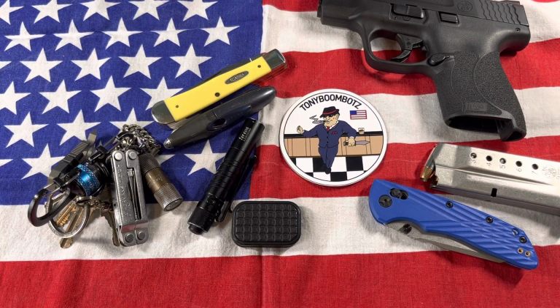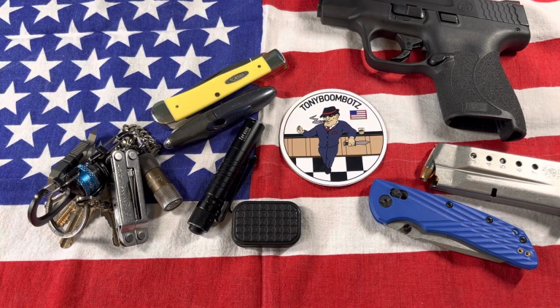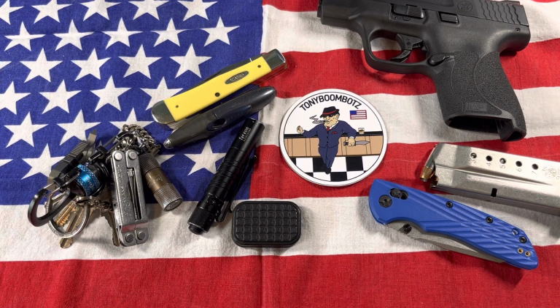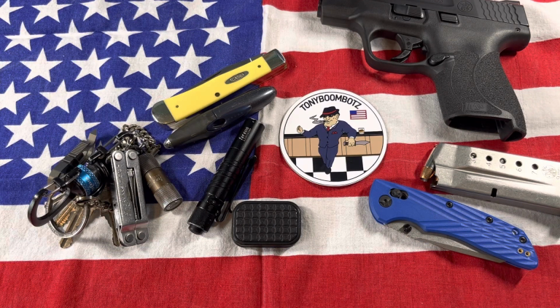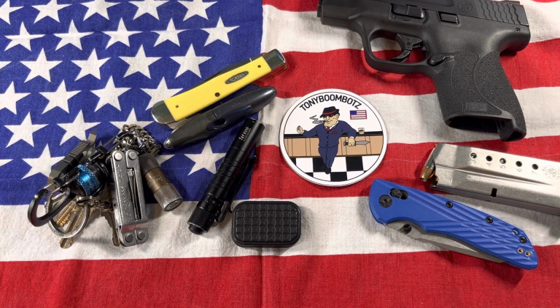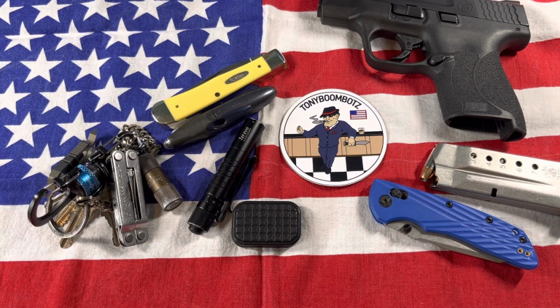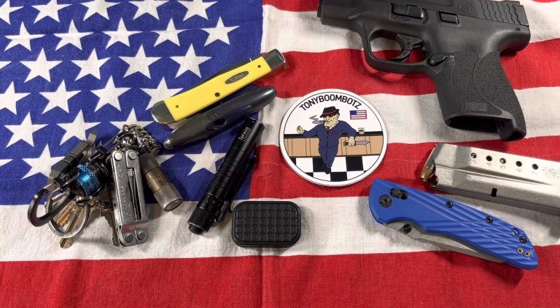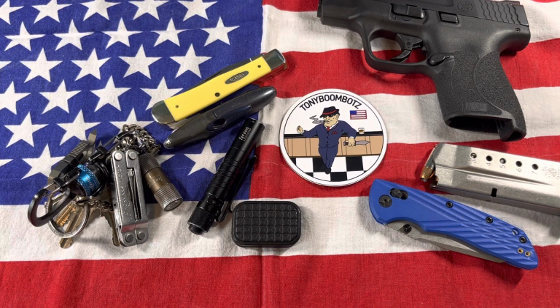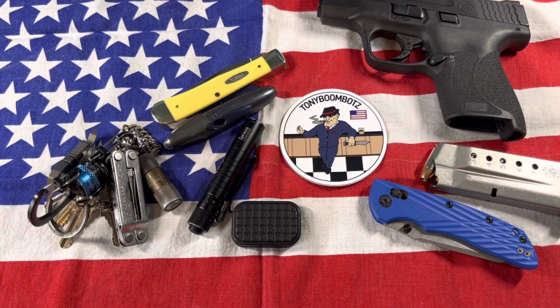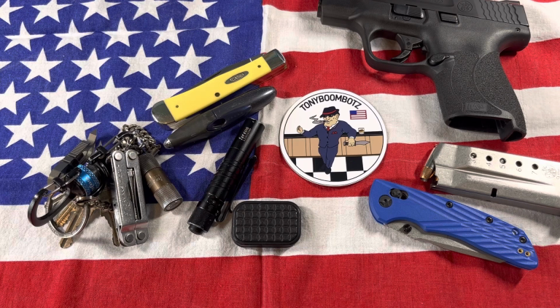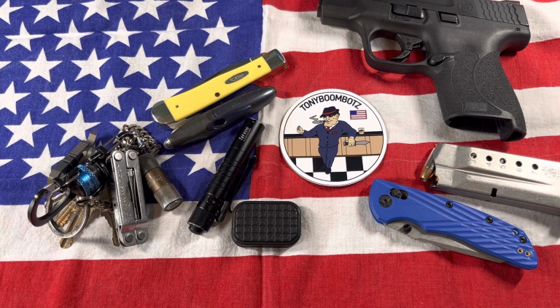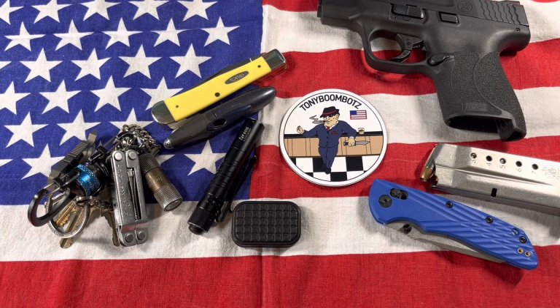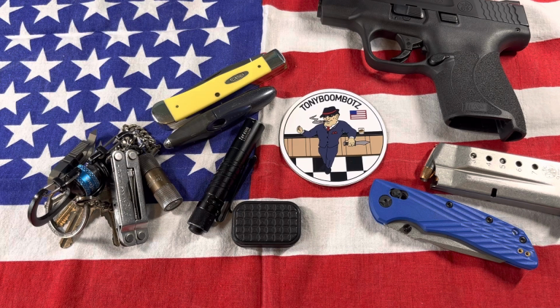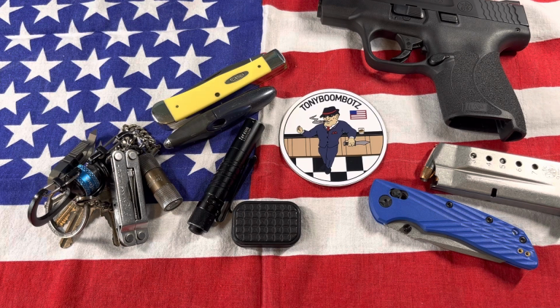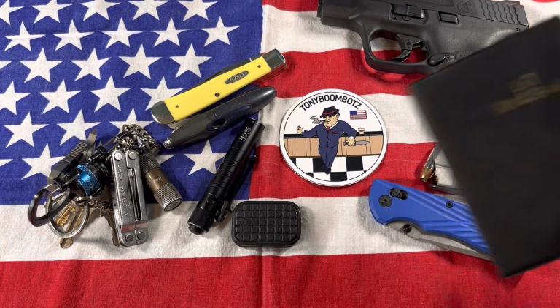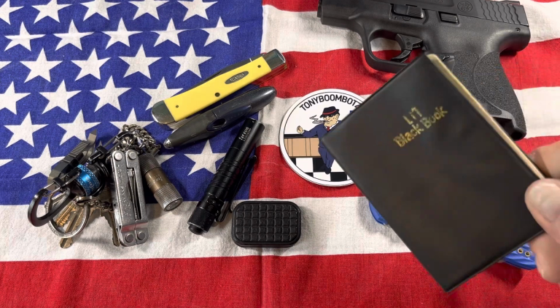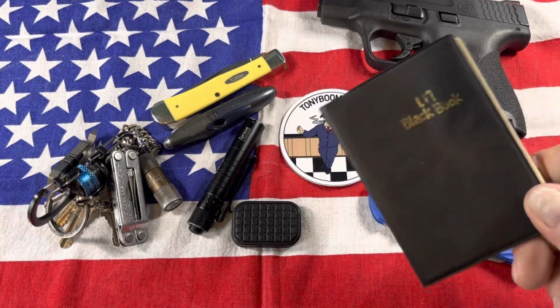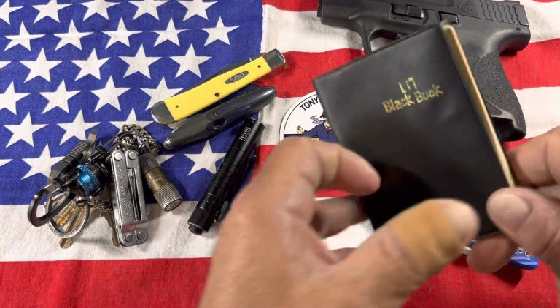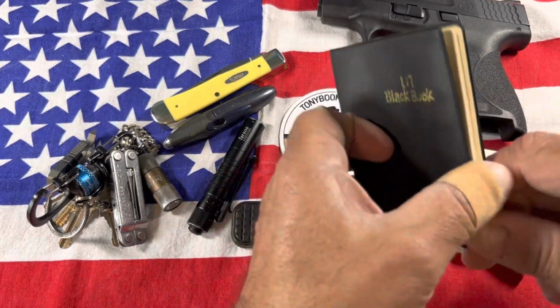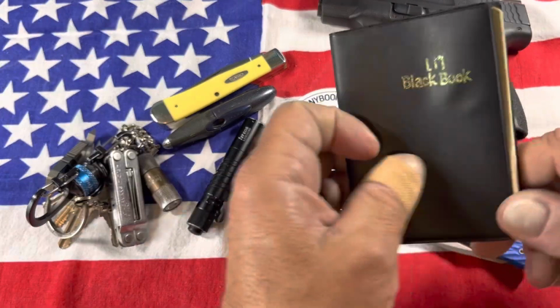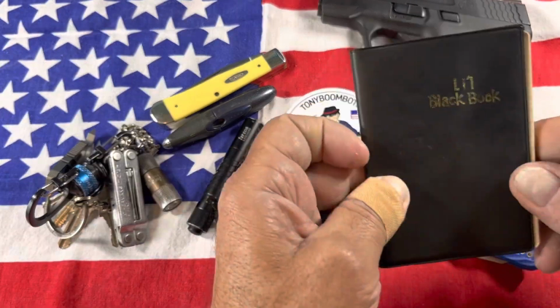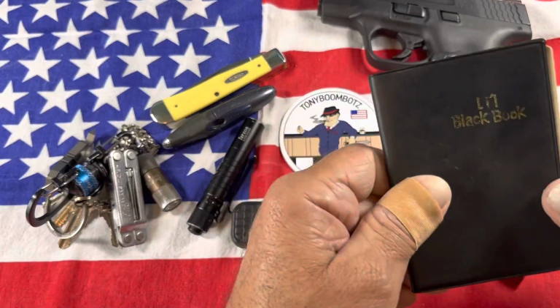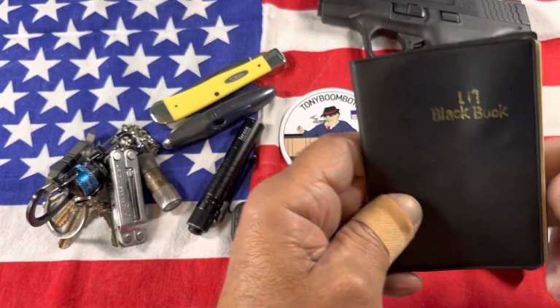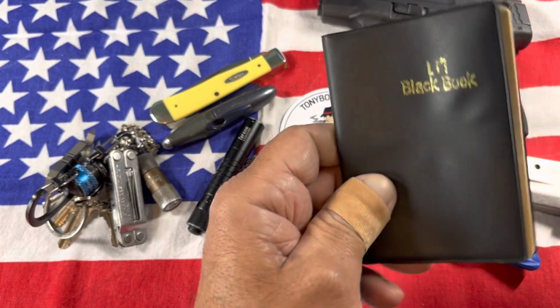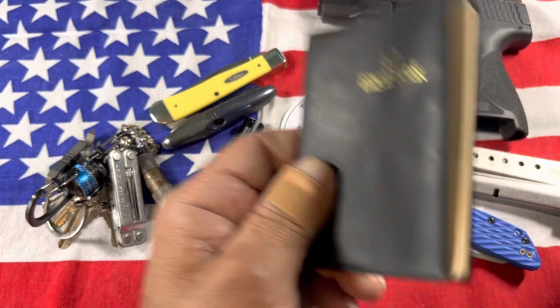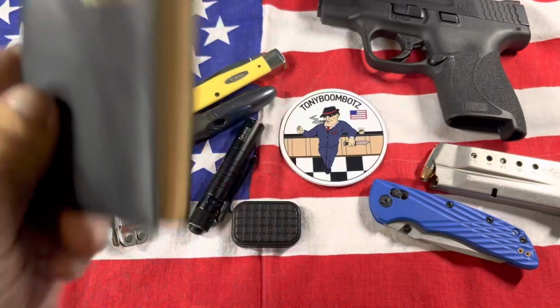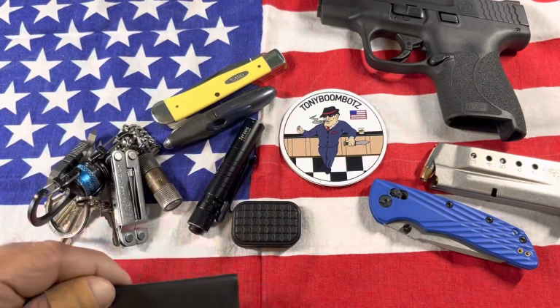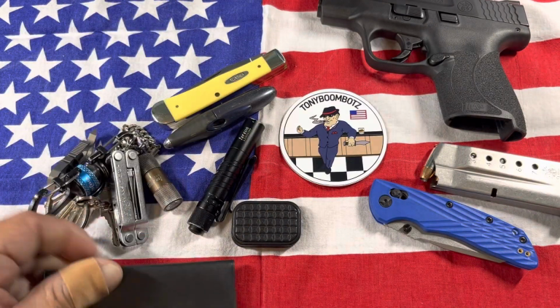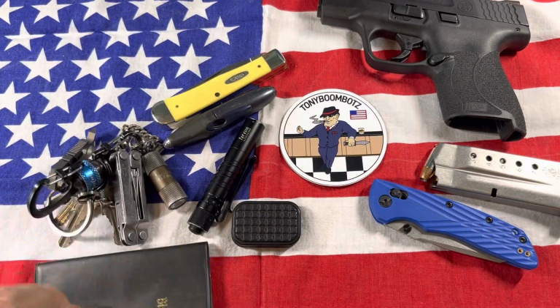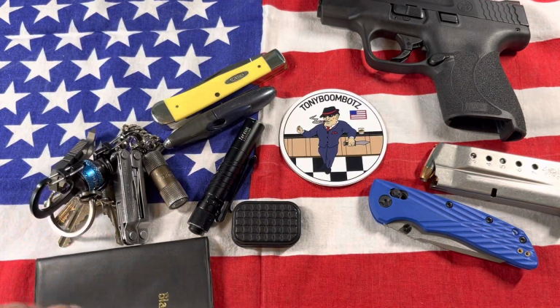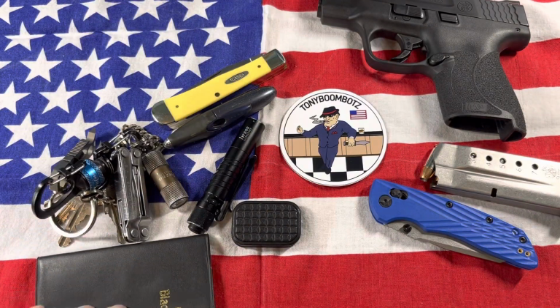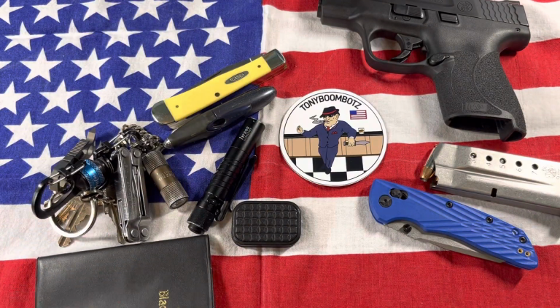In my right rear pocket I have a handkerchief, and I also keep a little notebook in case I have to write any notes down. I always have that with me.